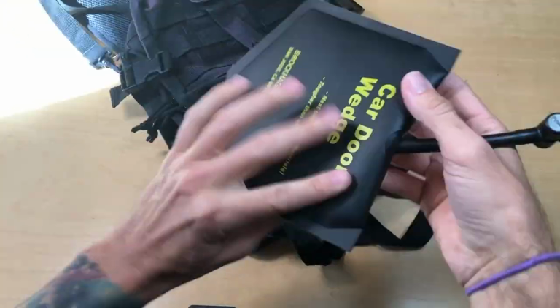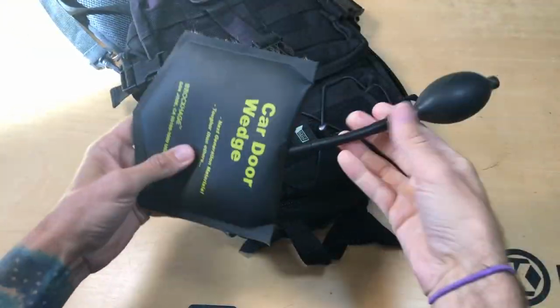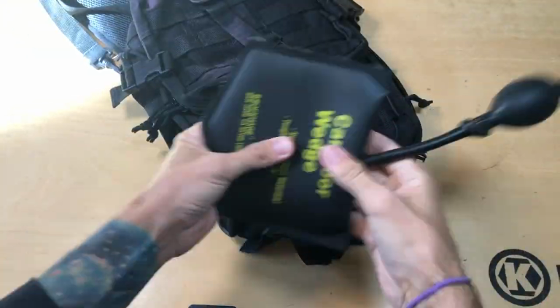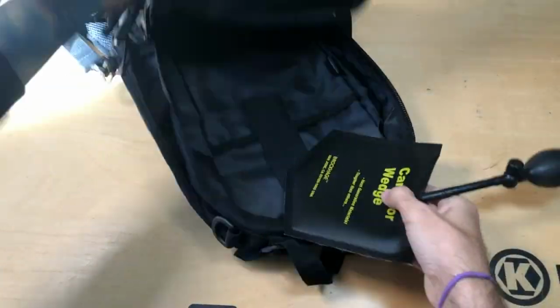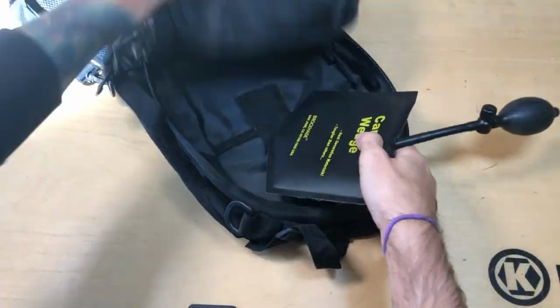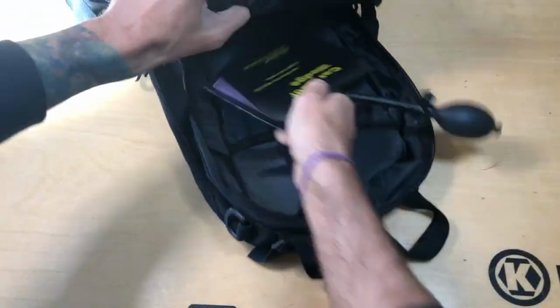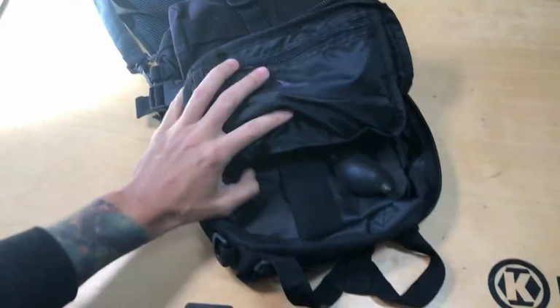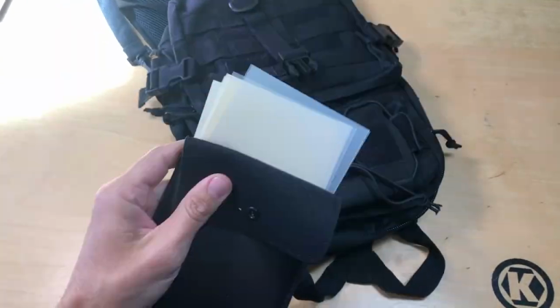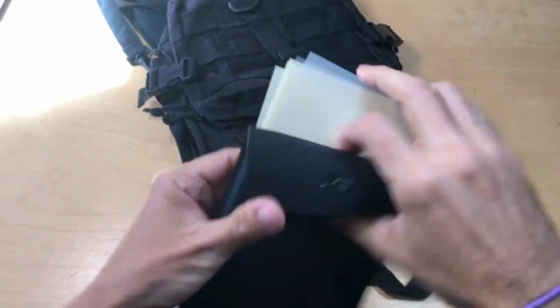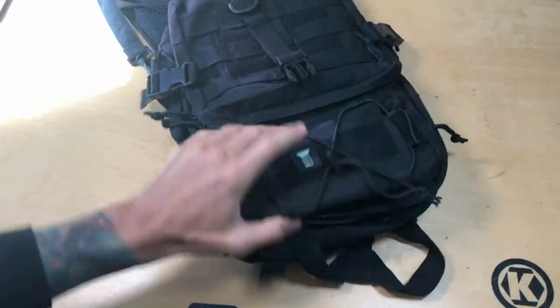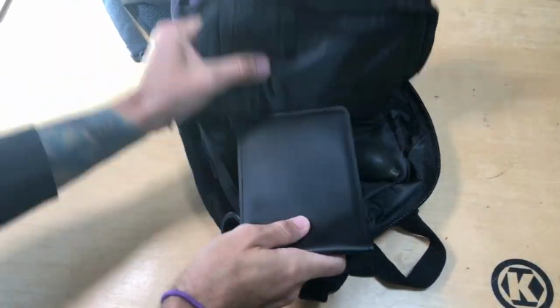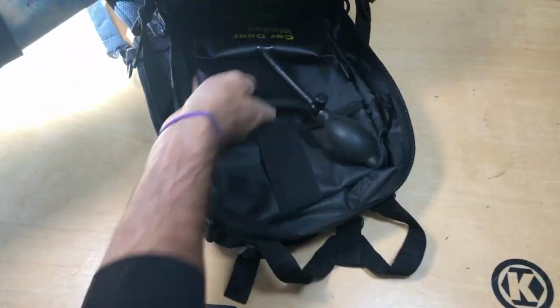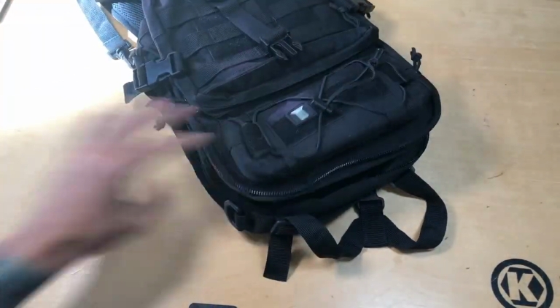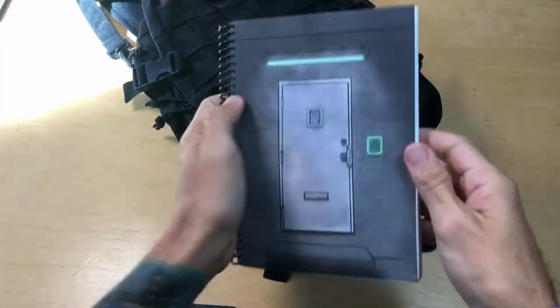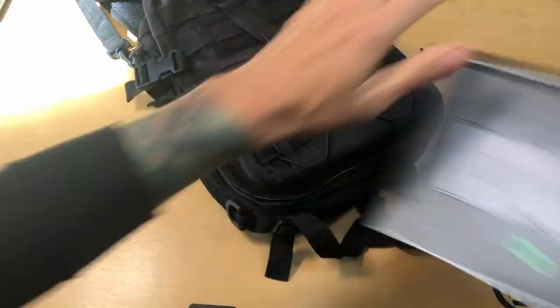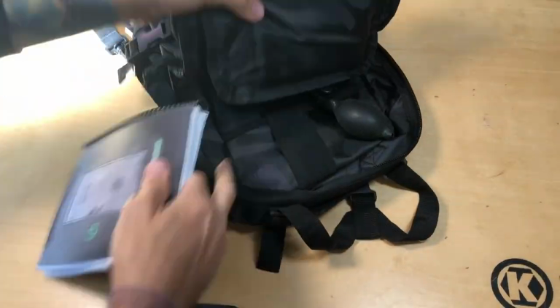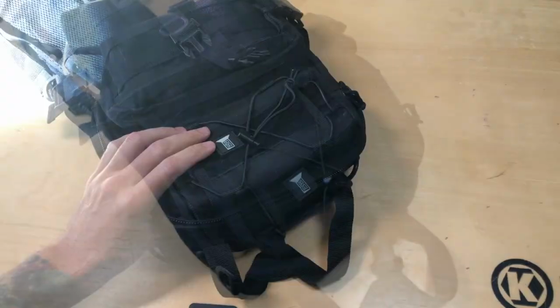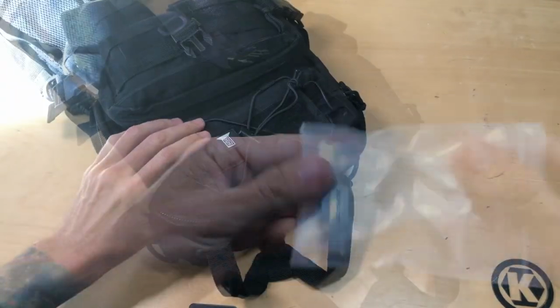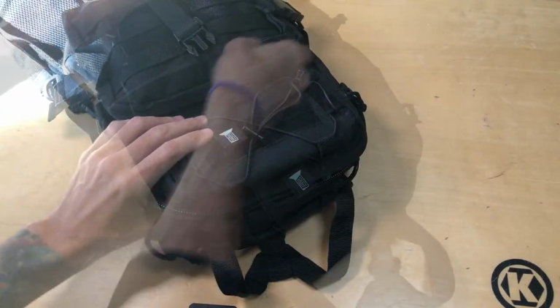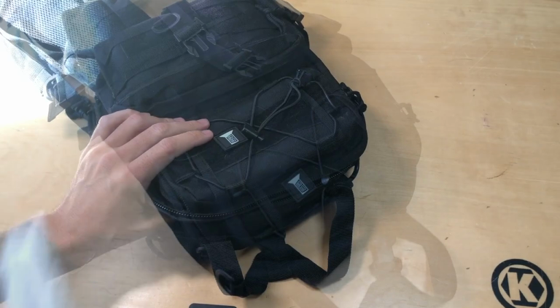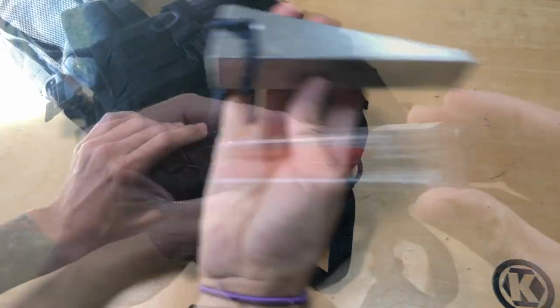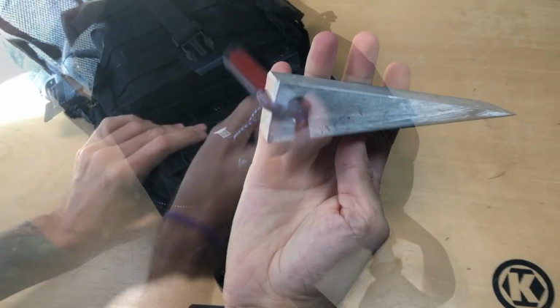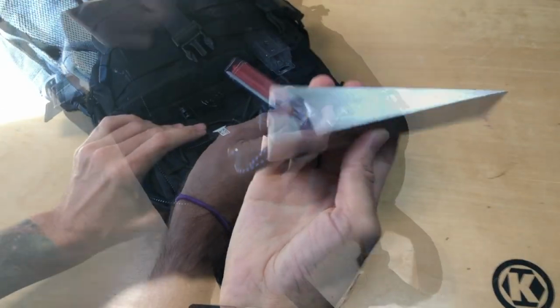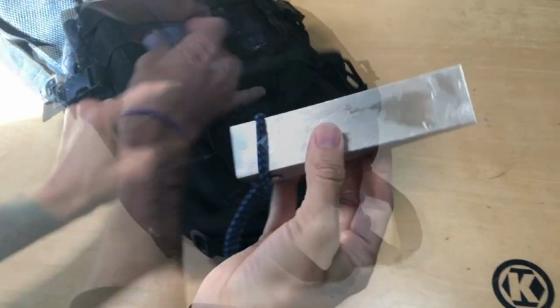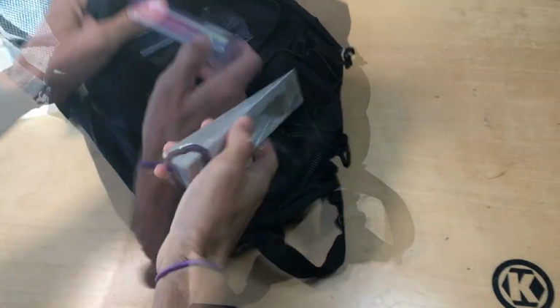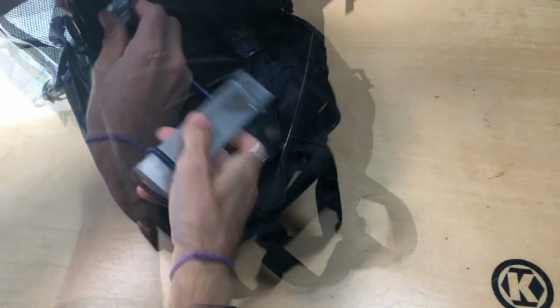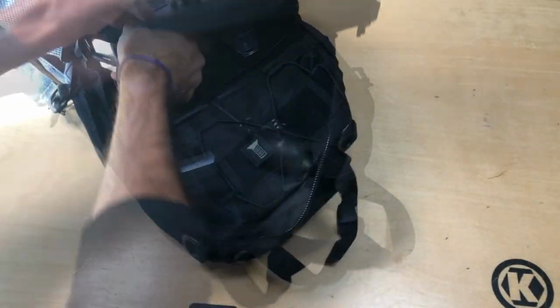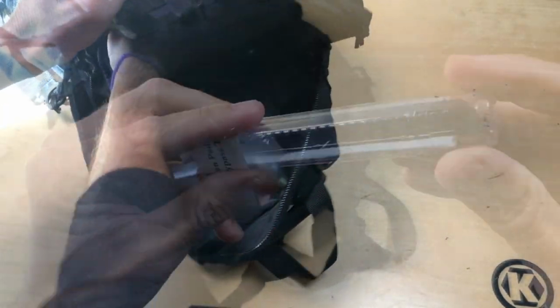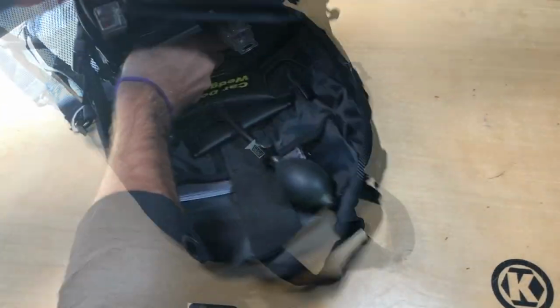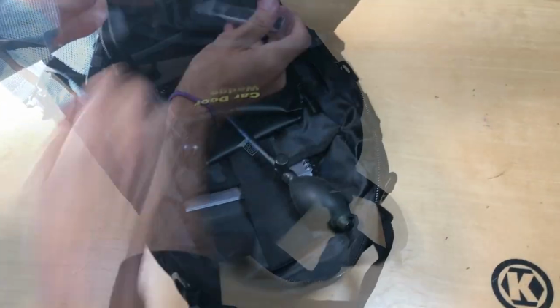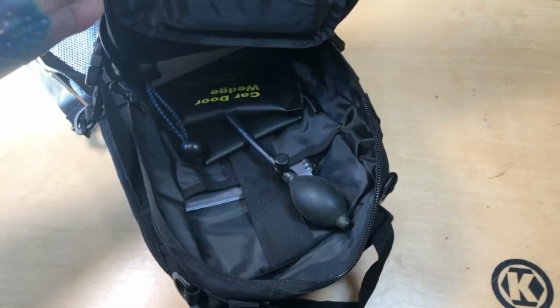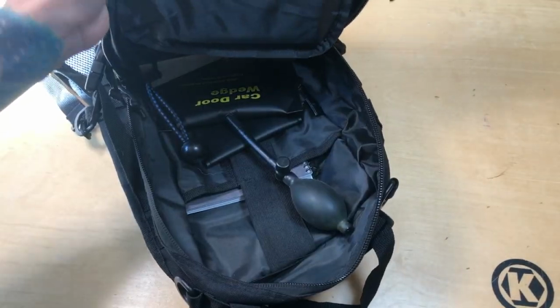The civi intro kit gives you some long handled picks. We also have things to give you some leverage, like the aluminum firefighter wedge.